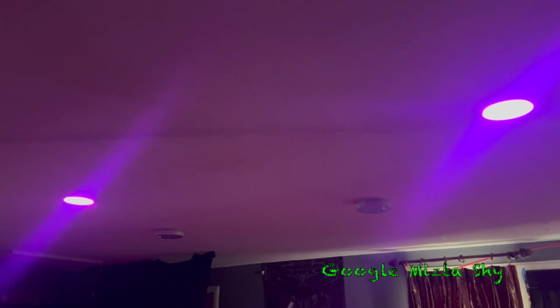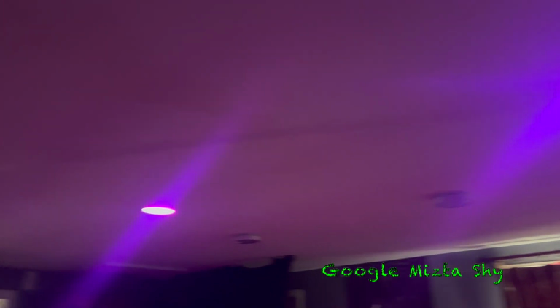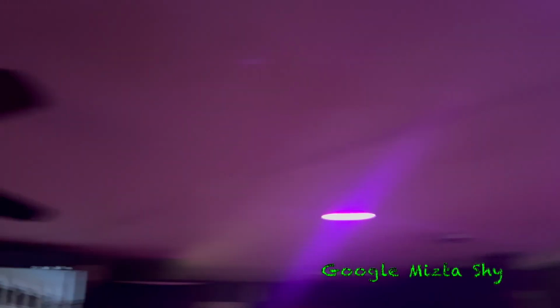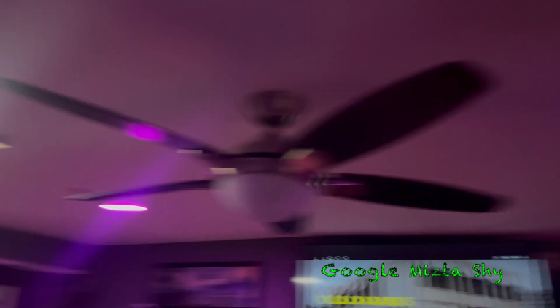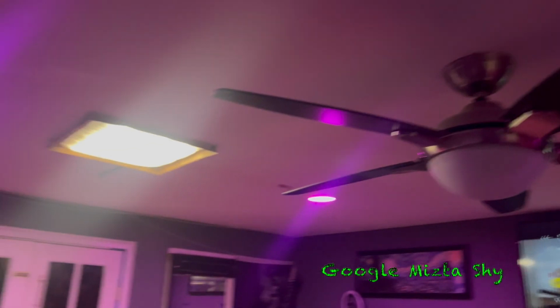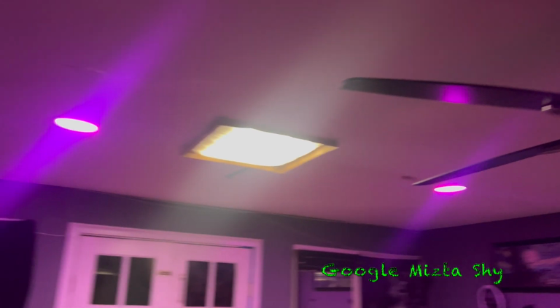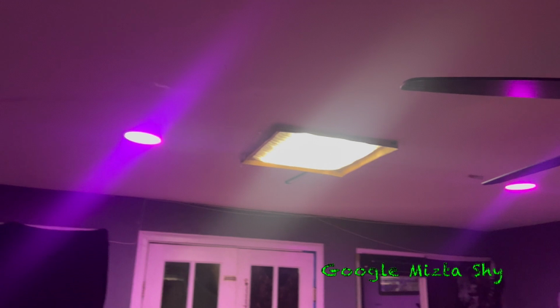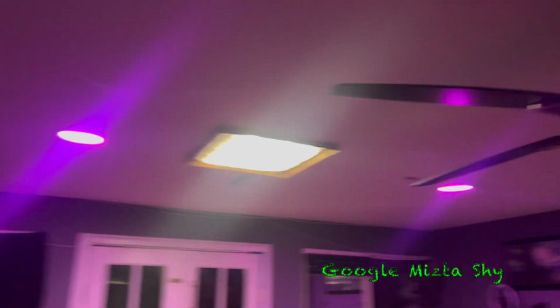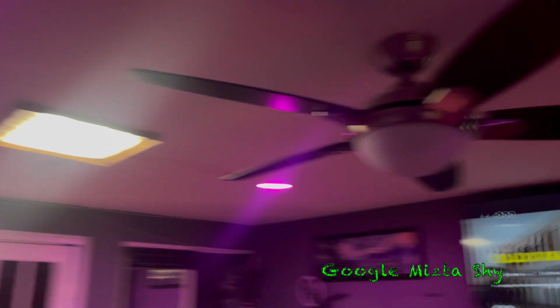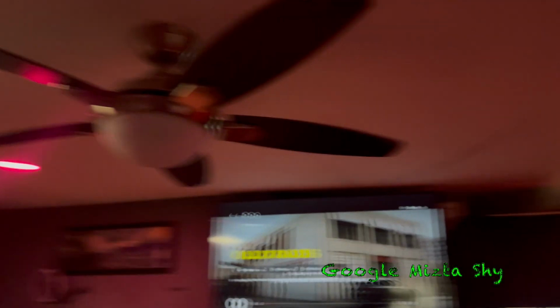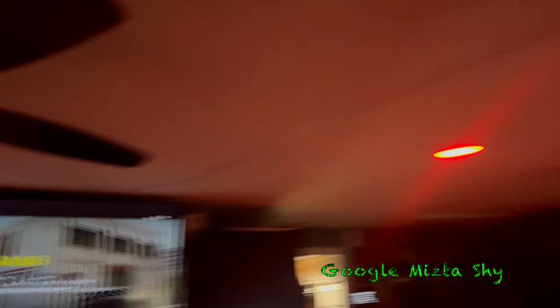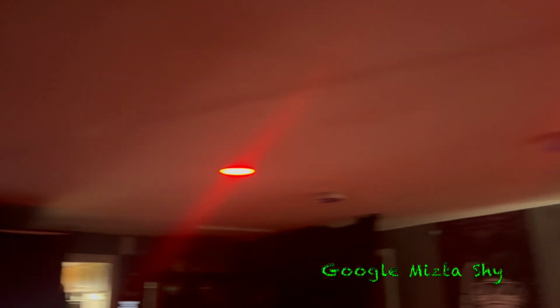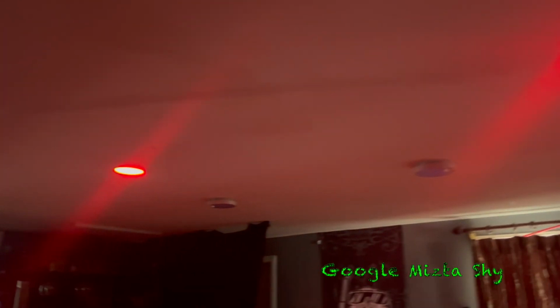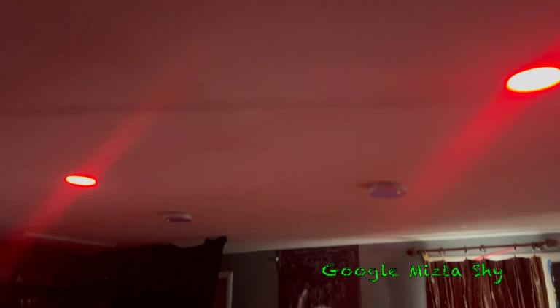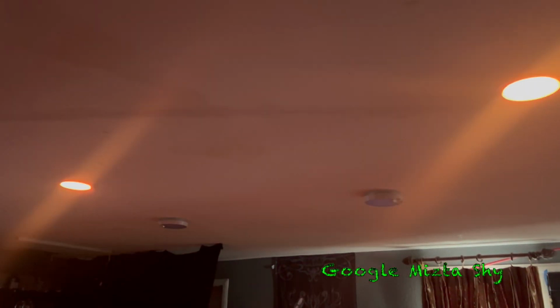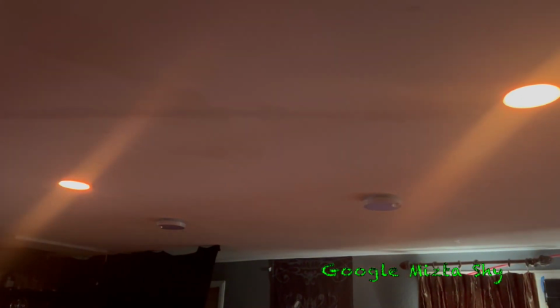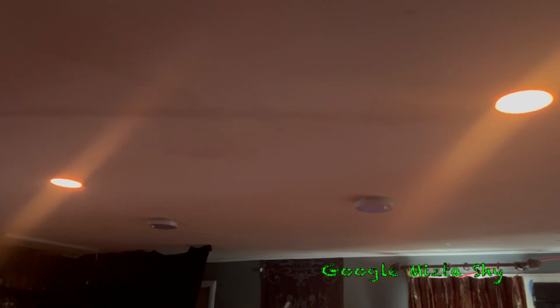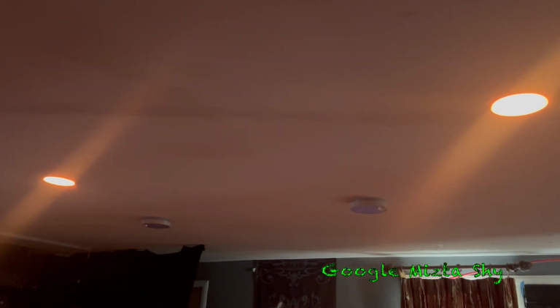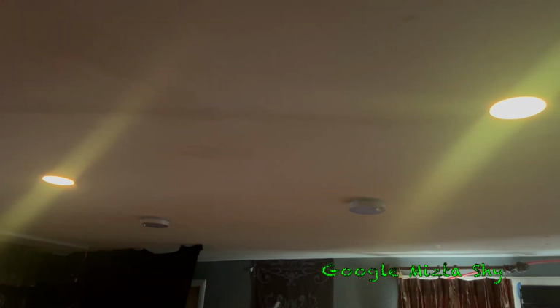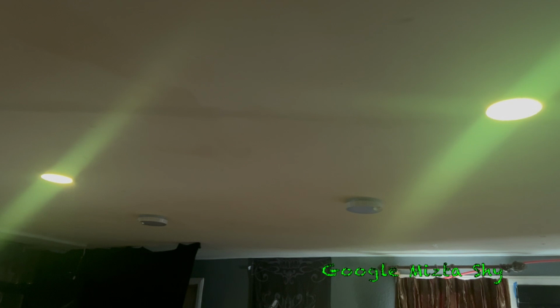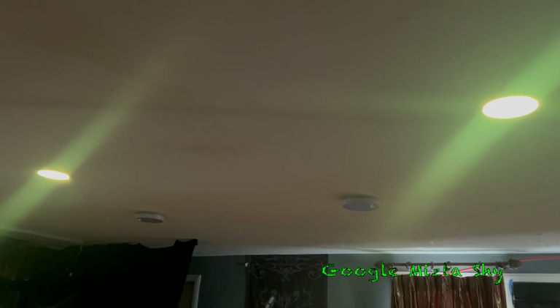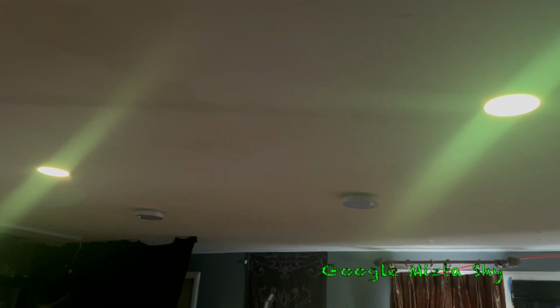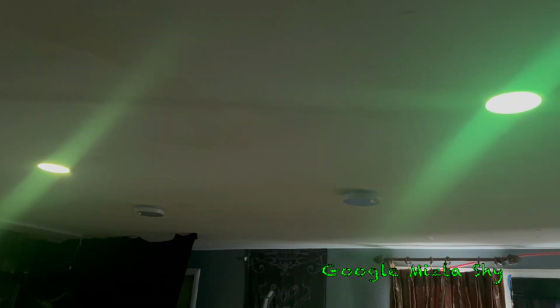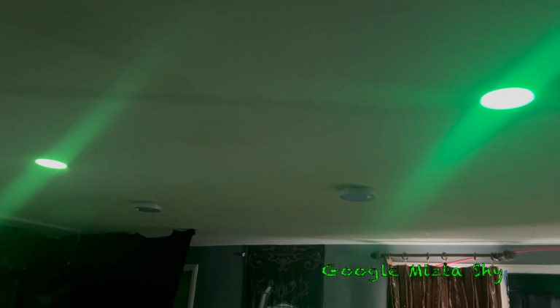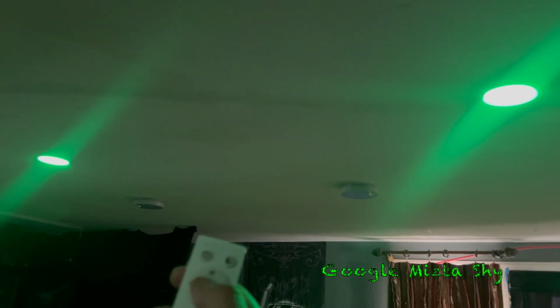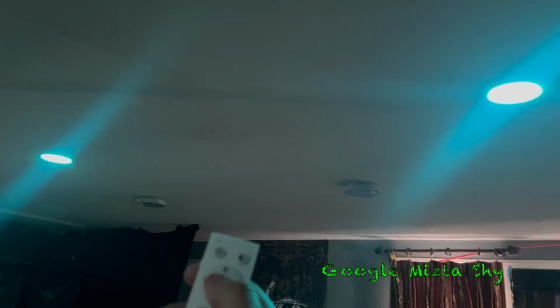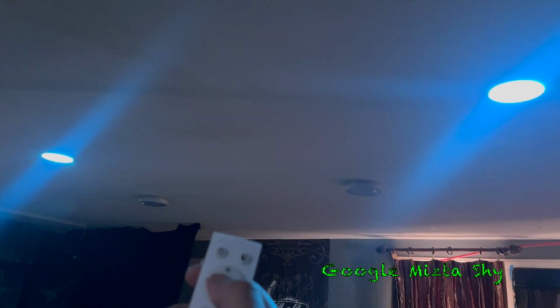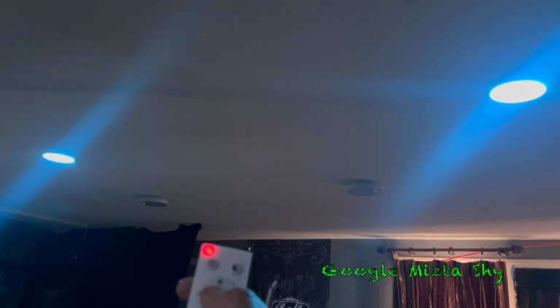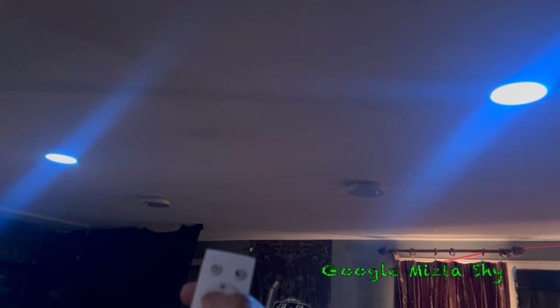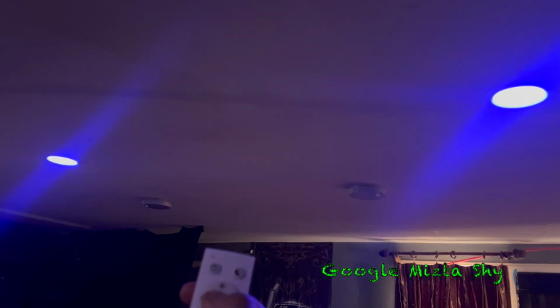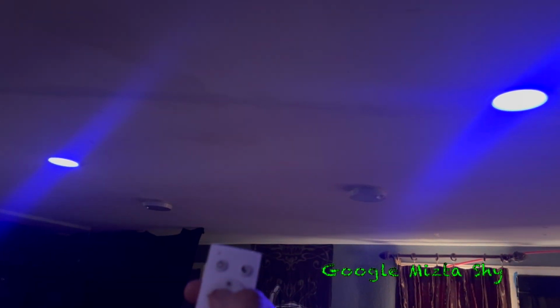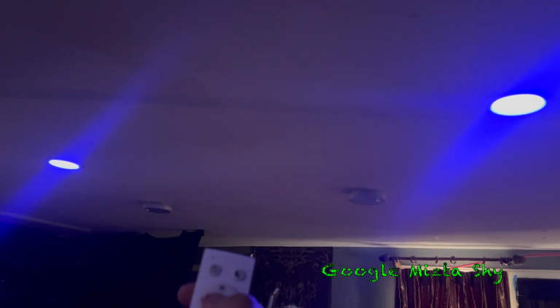Different colors. Surprisingly very bright. They are dimmable — and you can also set different configurations.